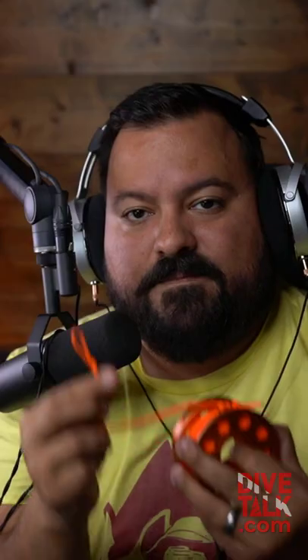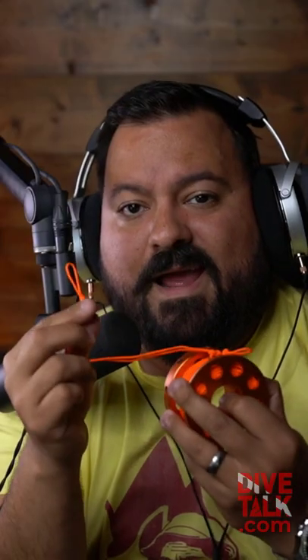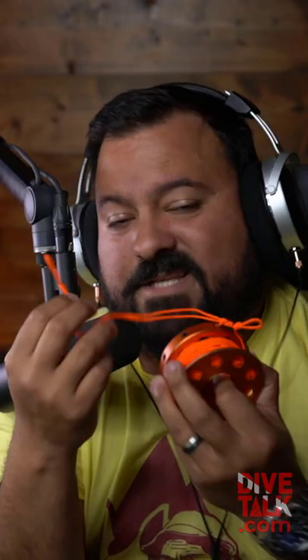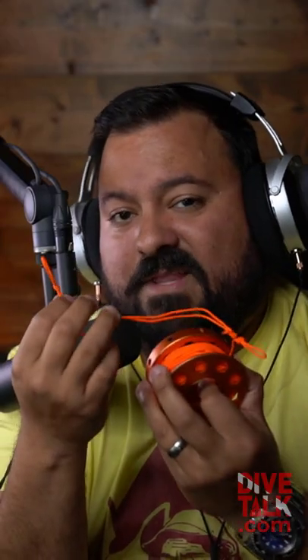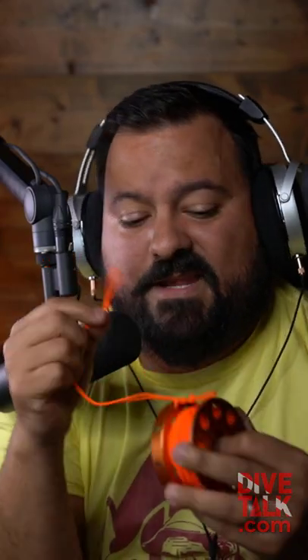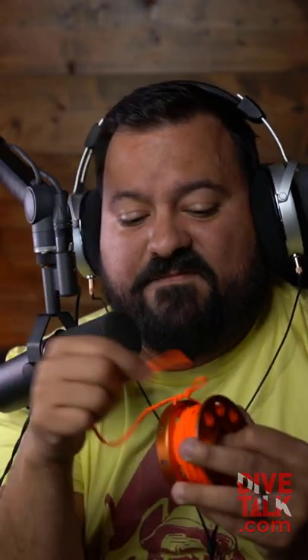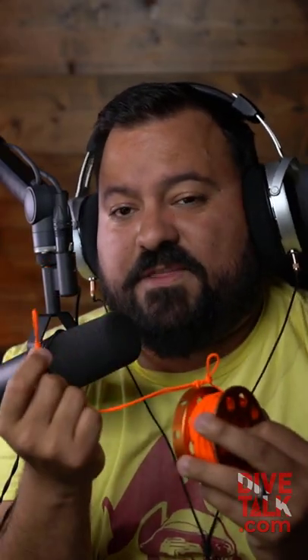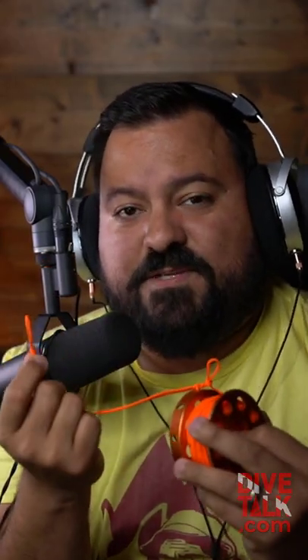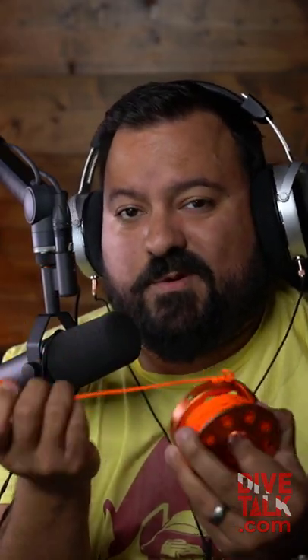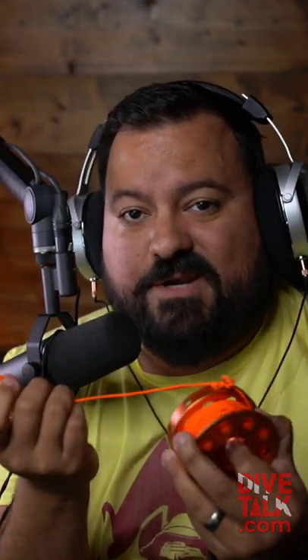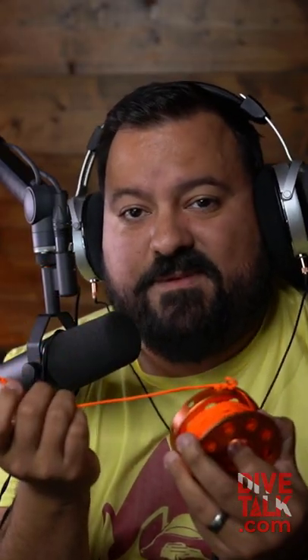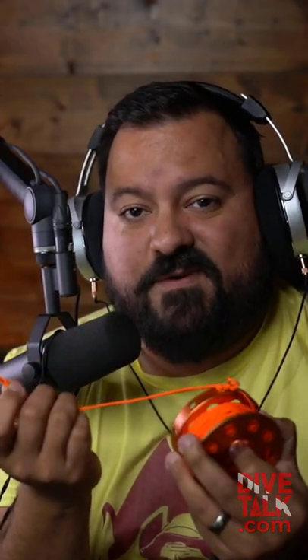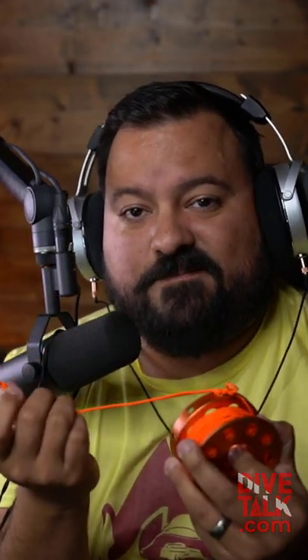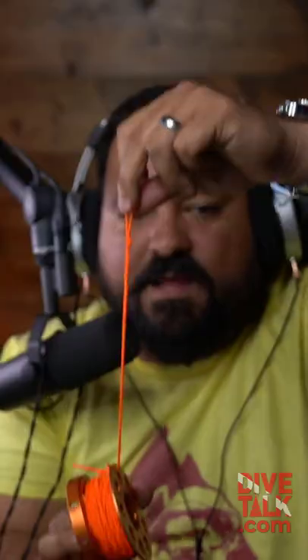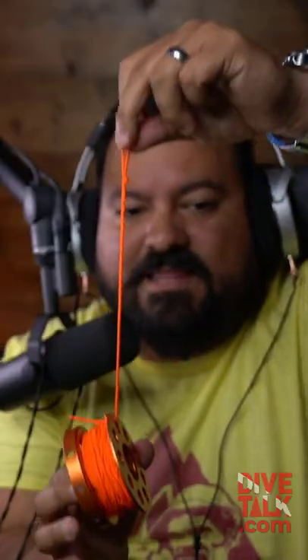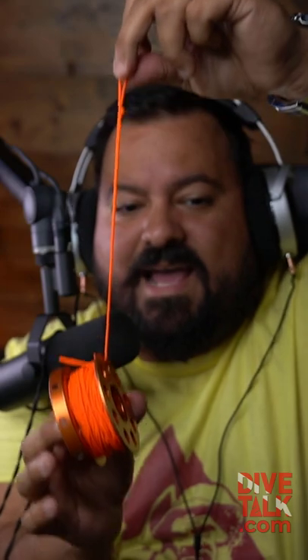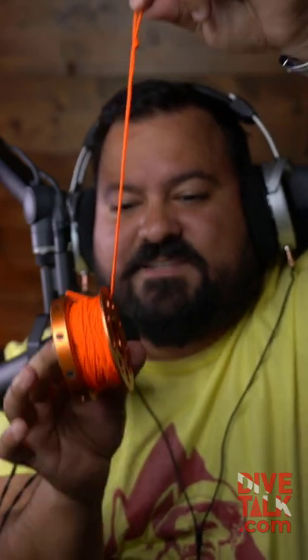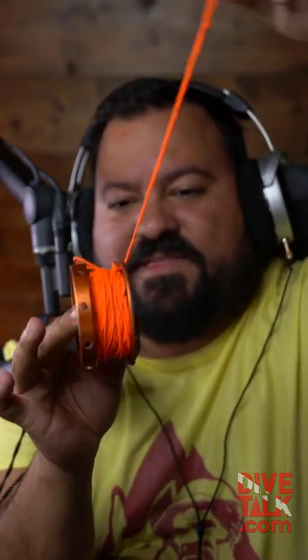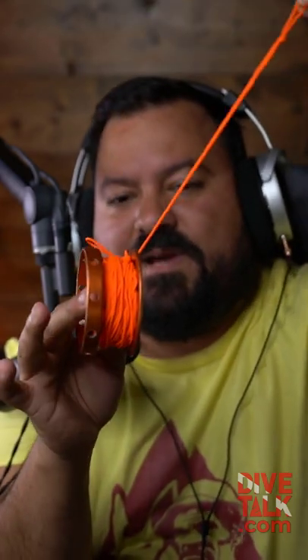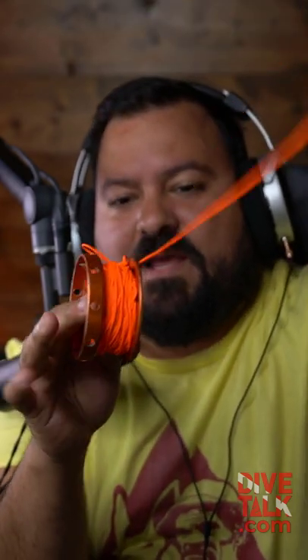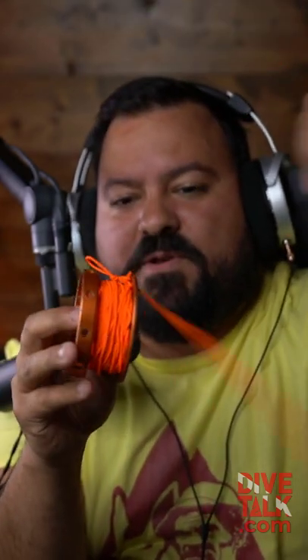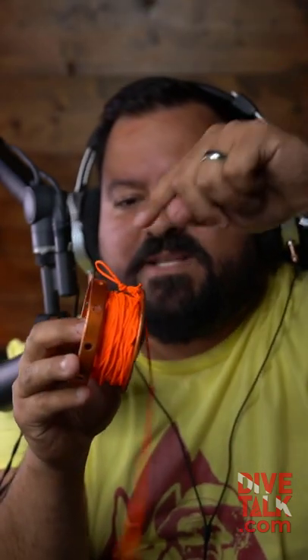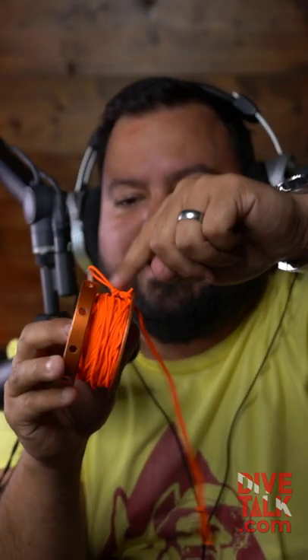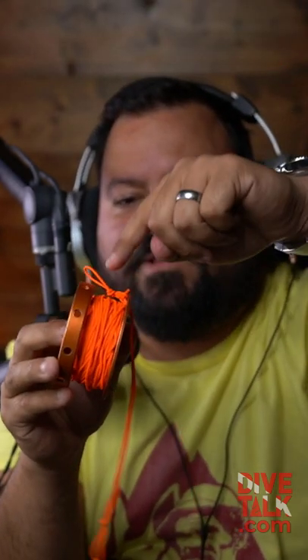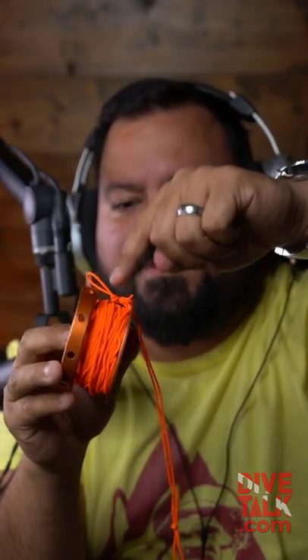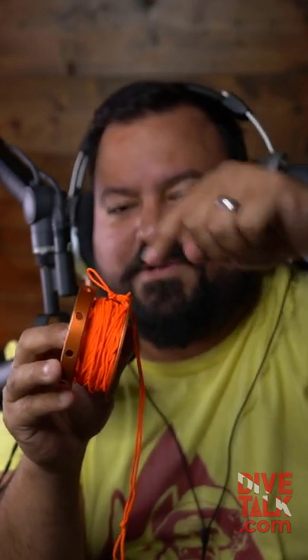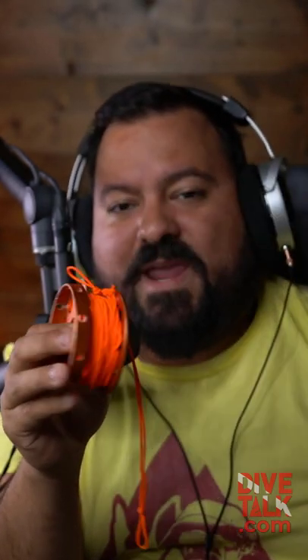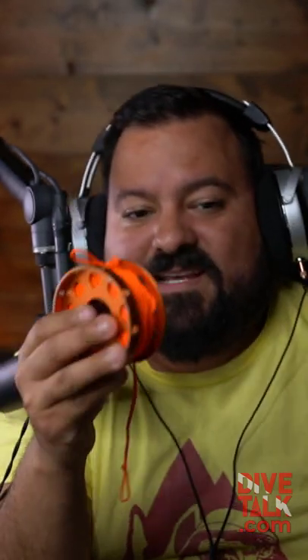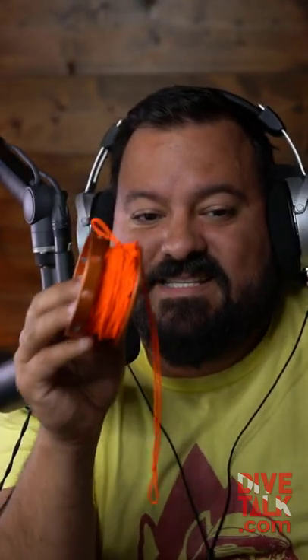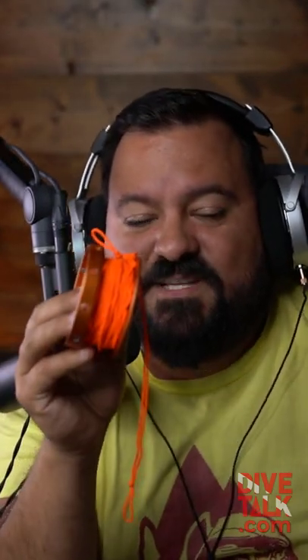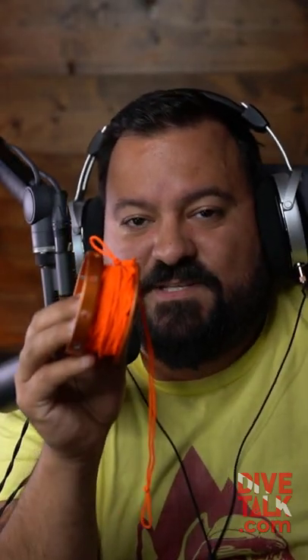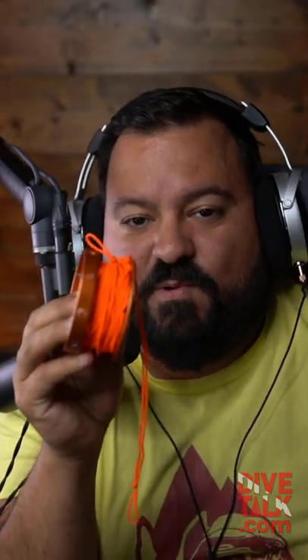Now, take your line and feed it through the spool just like we did before. The line is fed through it, but notice that this loop that you just made stays with the spool.